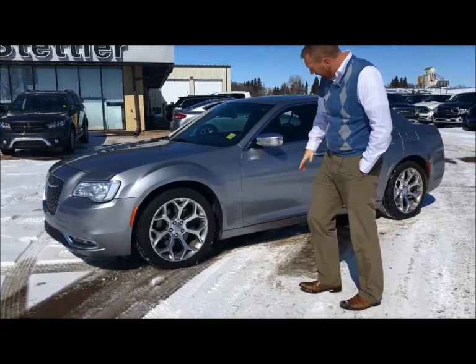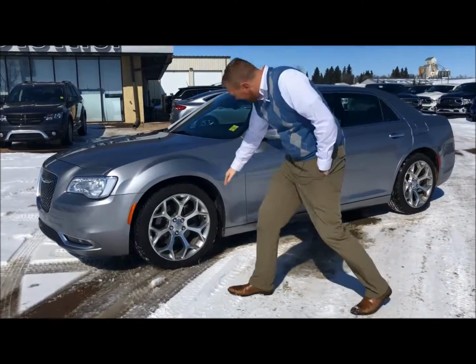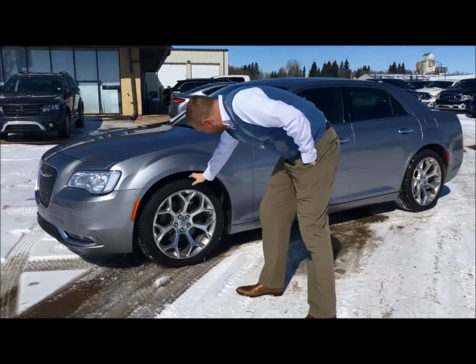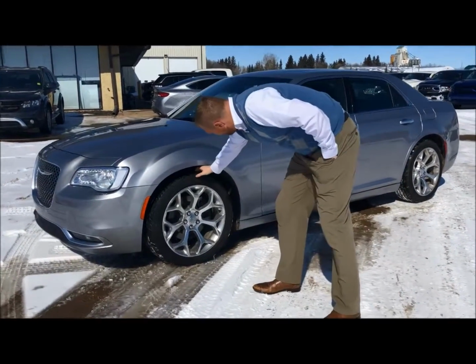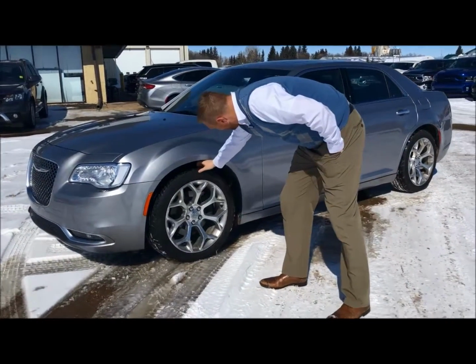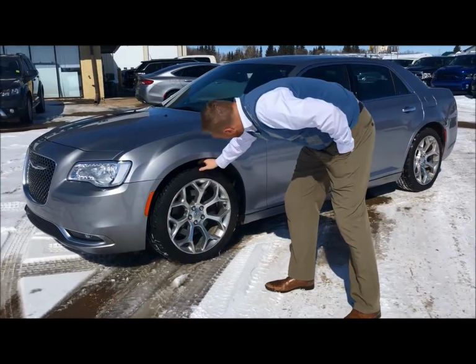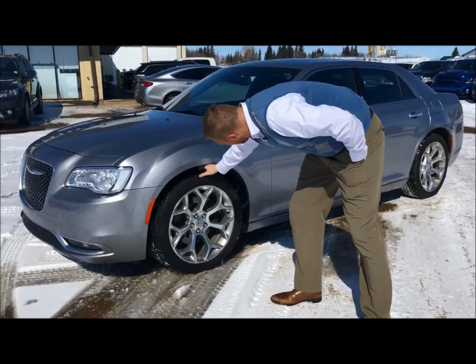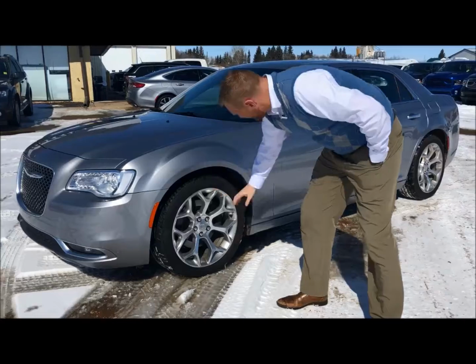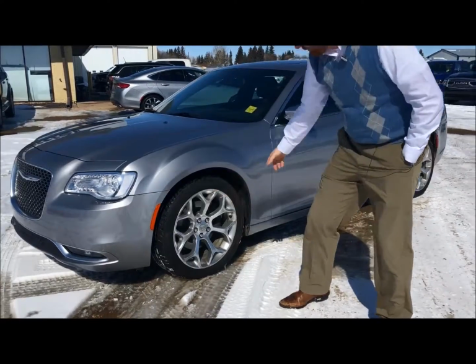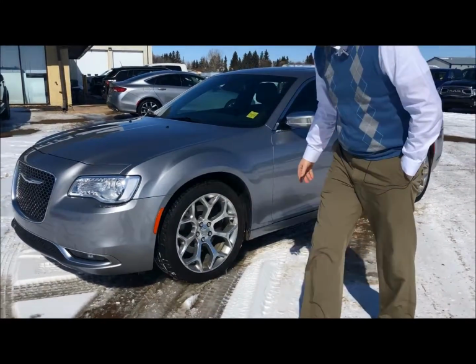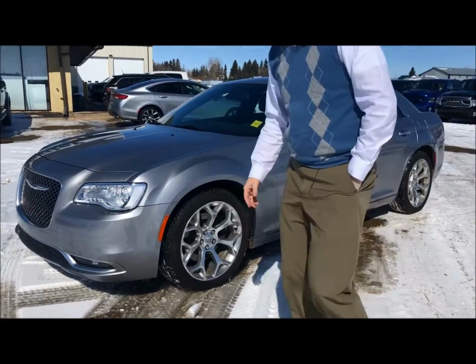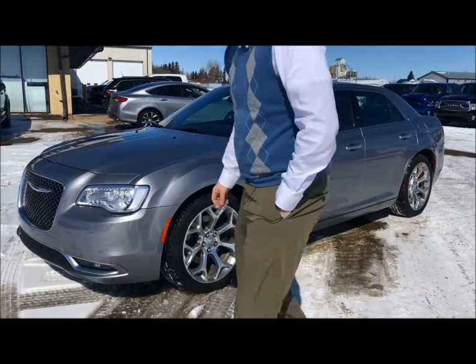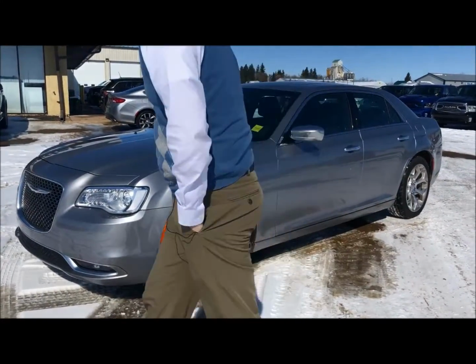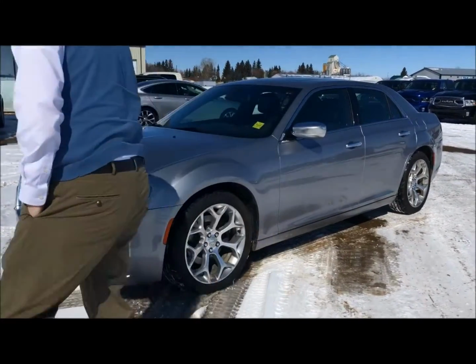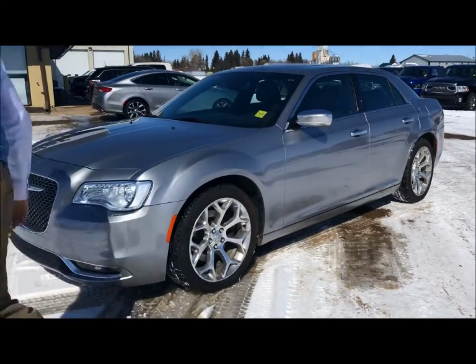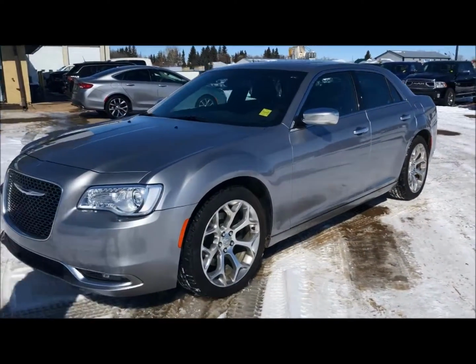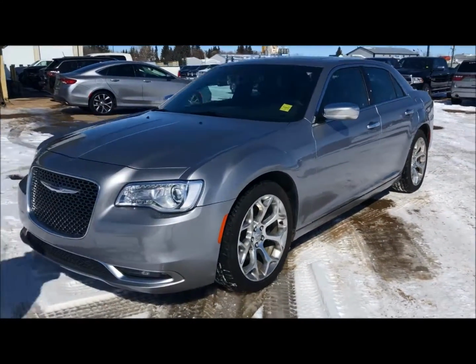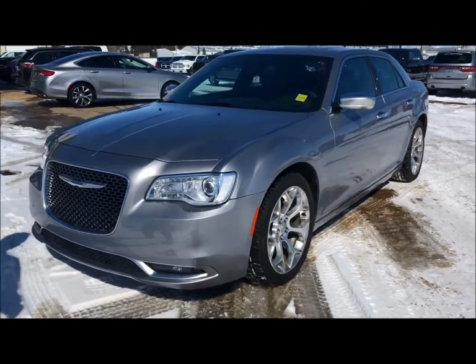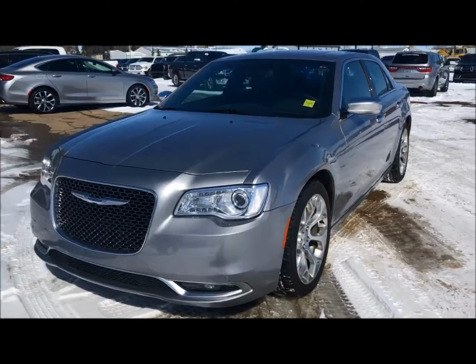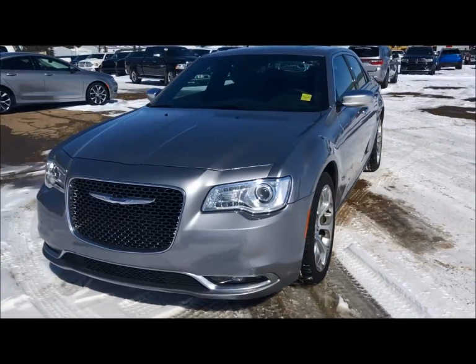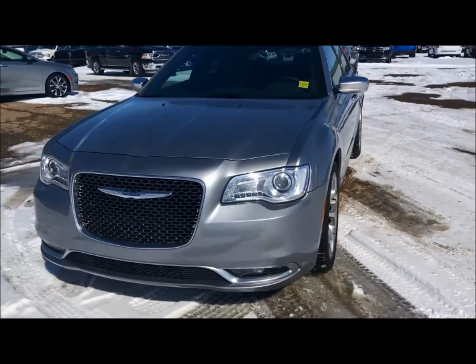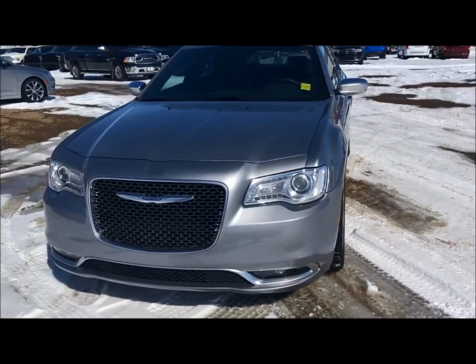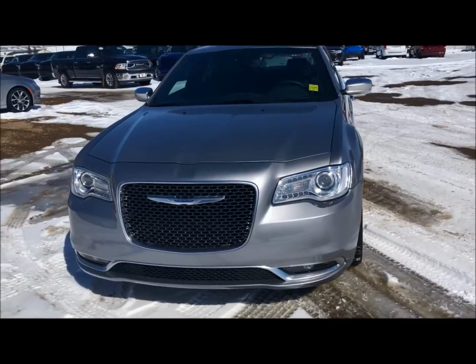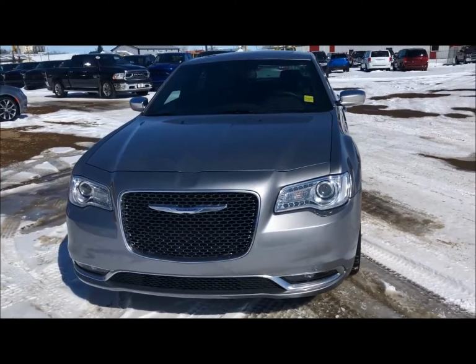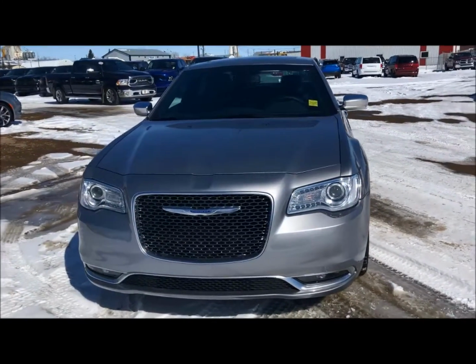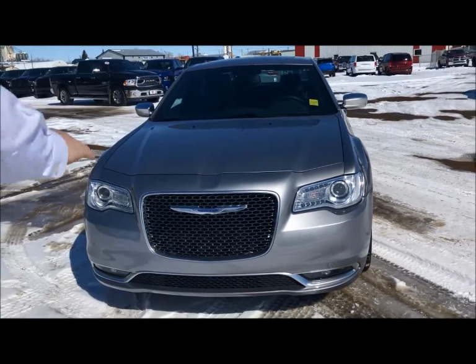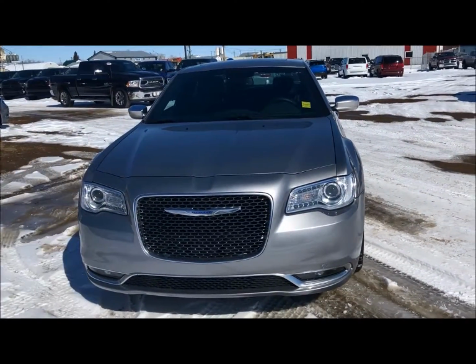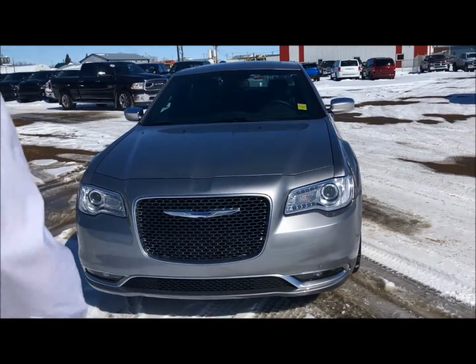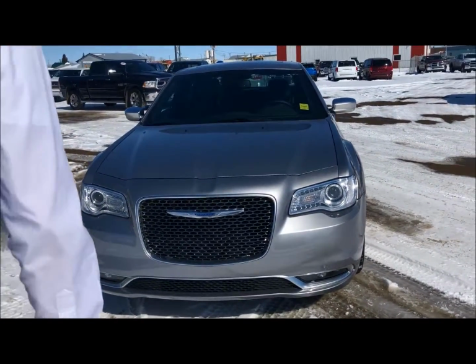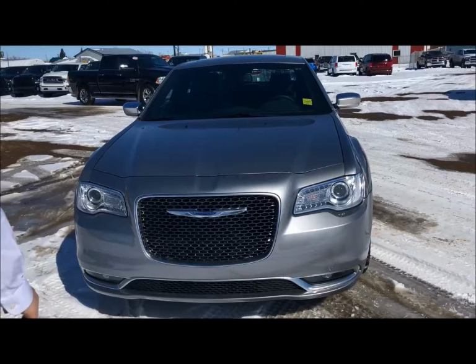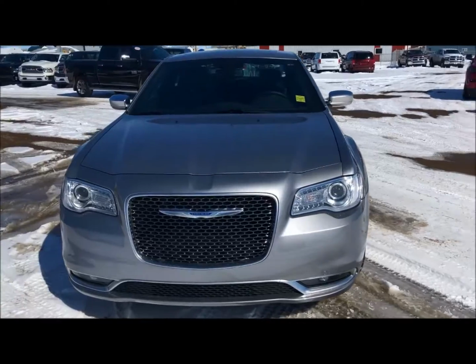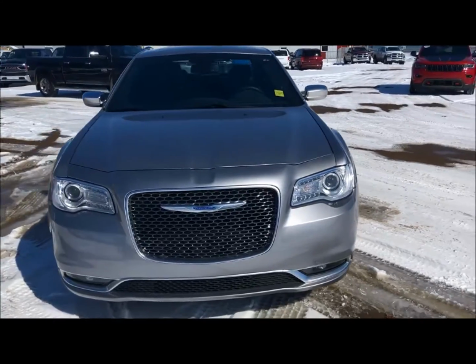Looking at the tires, they look like they're in good shape. They're 20 inches, so nice and big to kind of fill out that space and make it look nice. Here you got the HID headlamps and of course the Chrysler logo on the front of it.